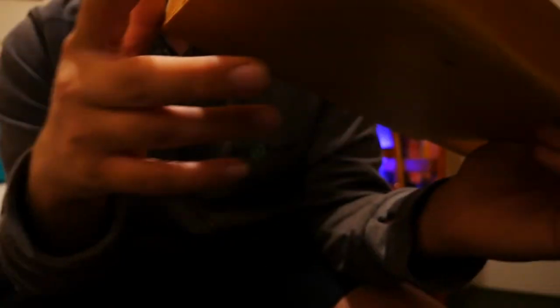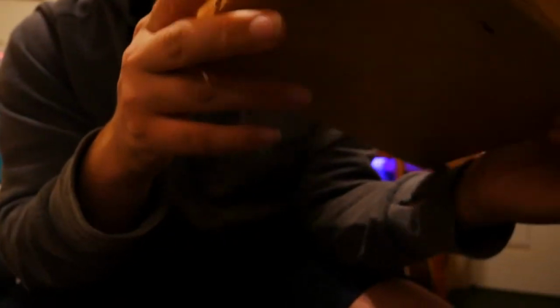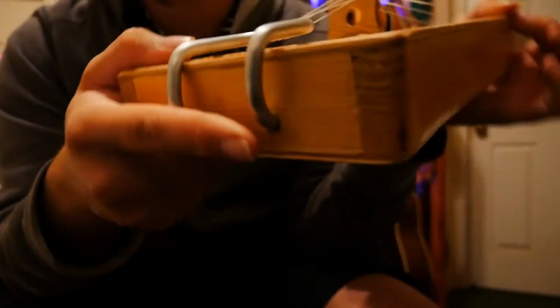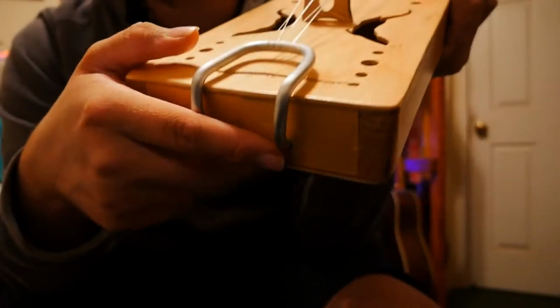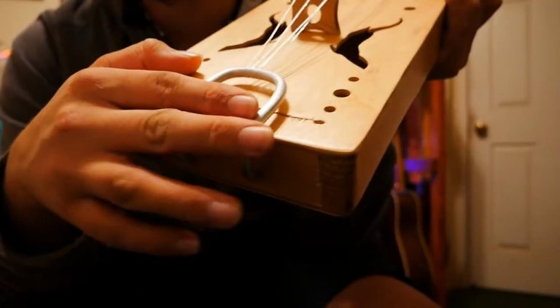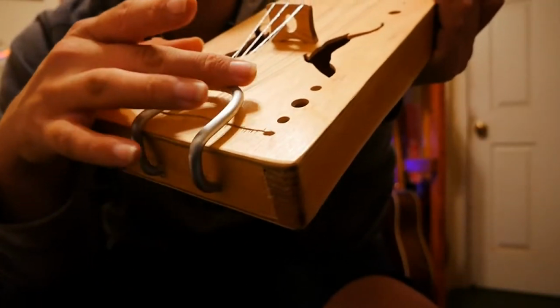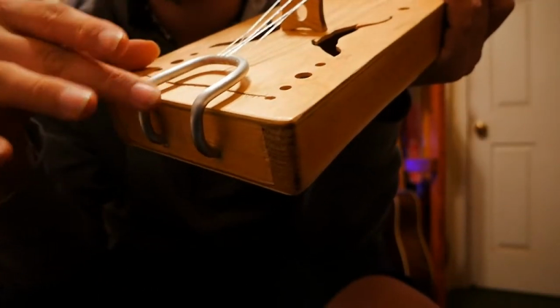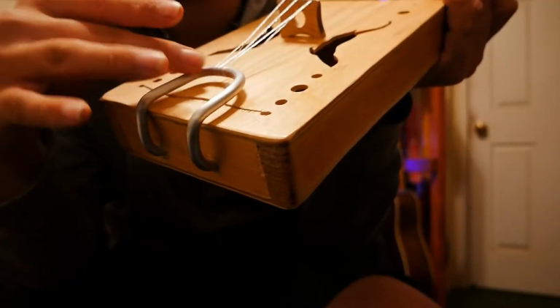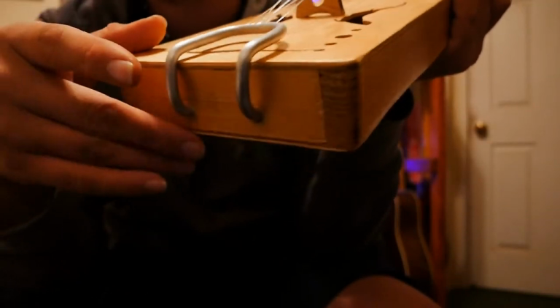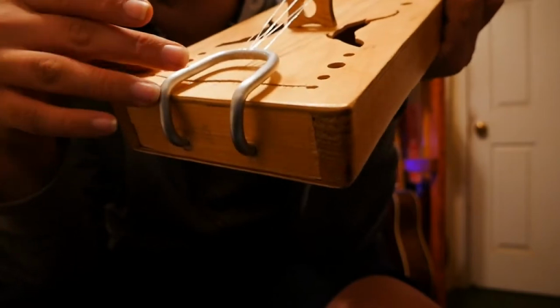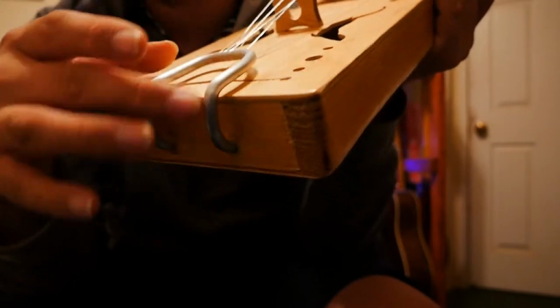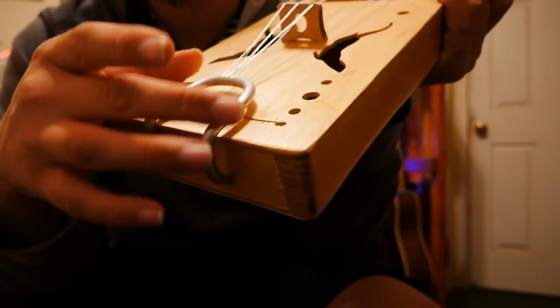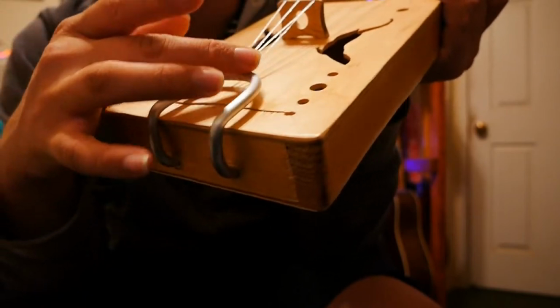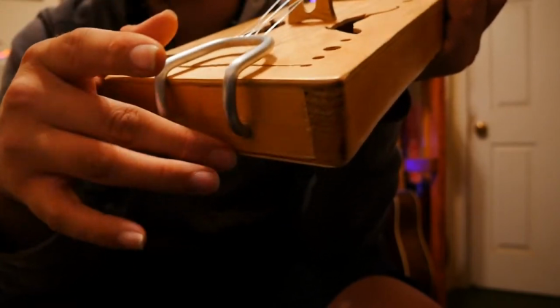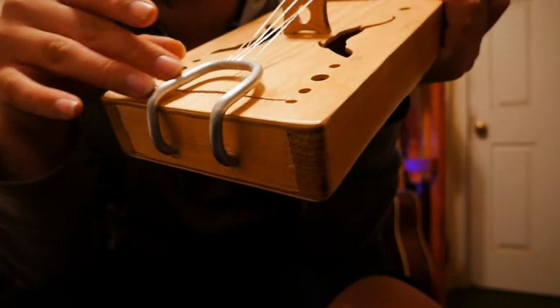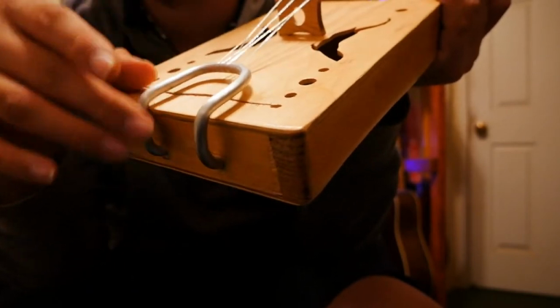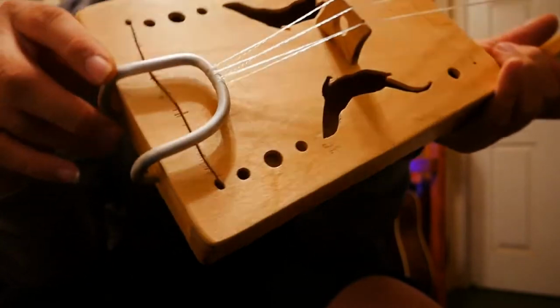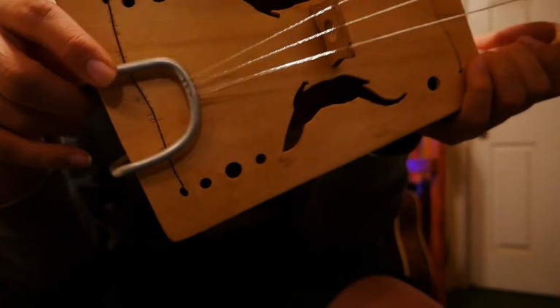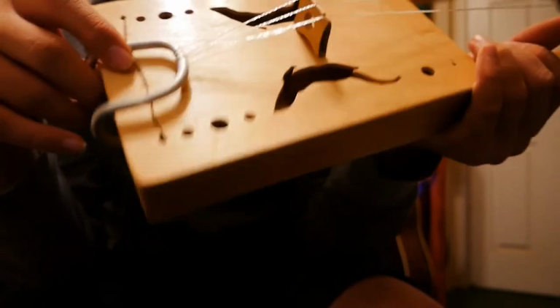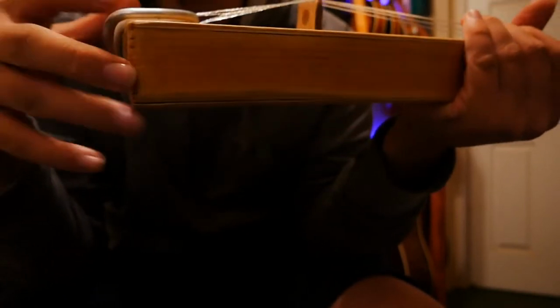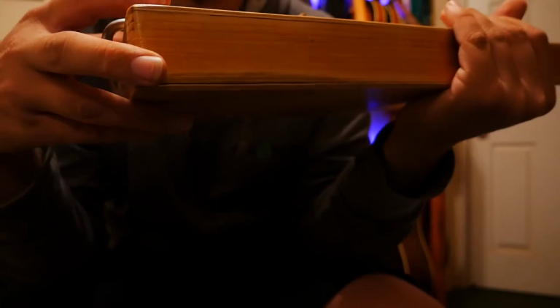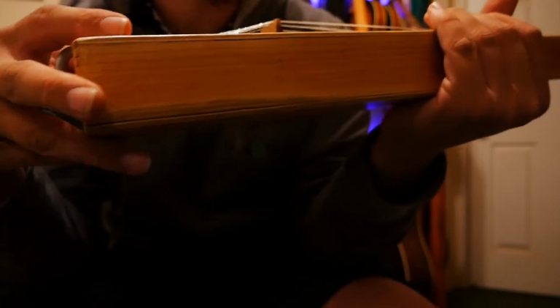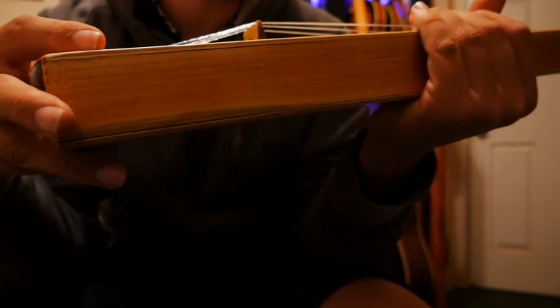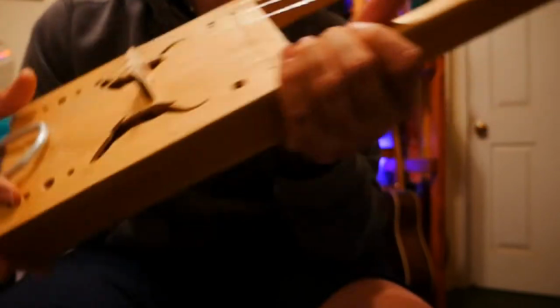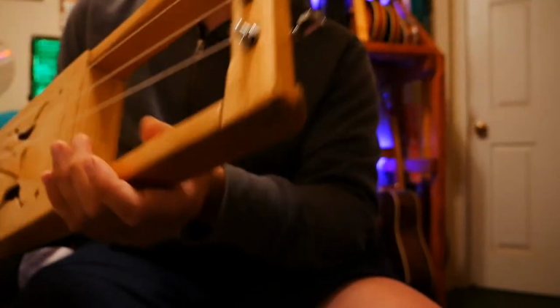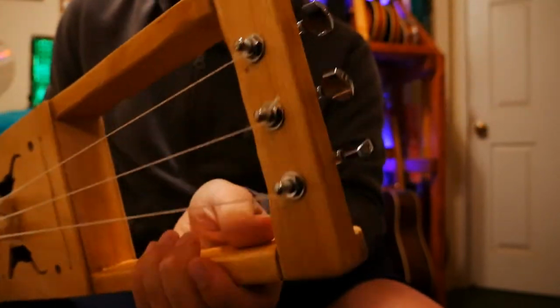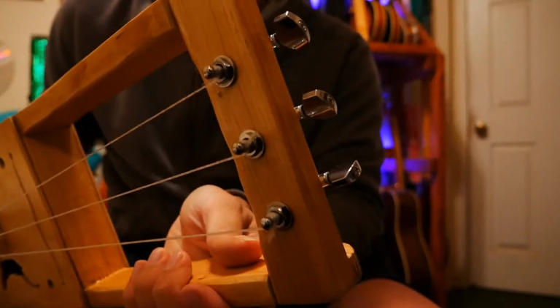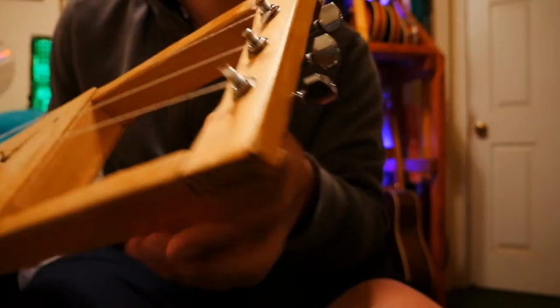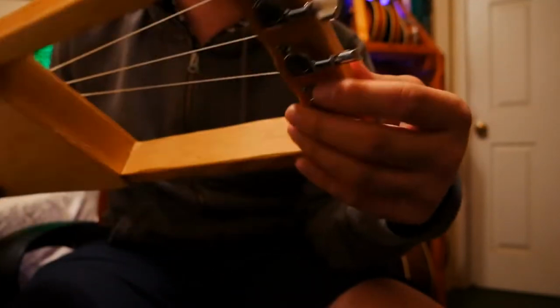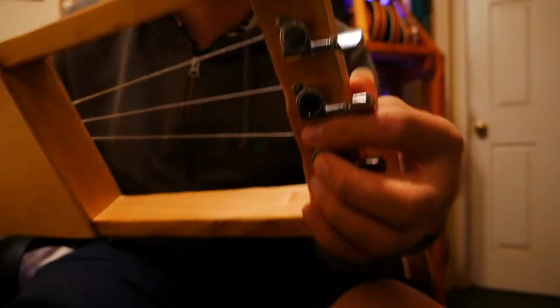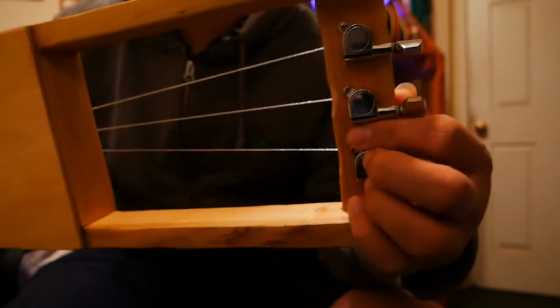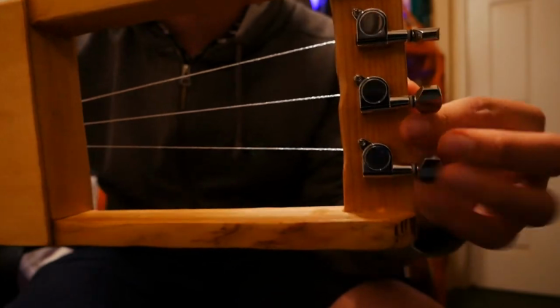This tailpiece is just a piece of aluminum that I bent into a kind of a U shape, and so far it's holding up pretty well. The tuning heads are just standard guitar-style tuning heads.